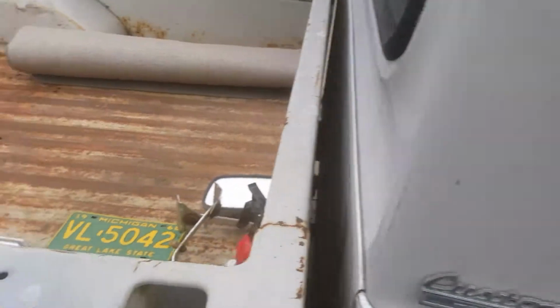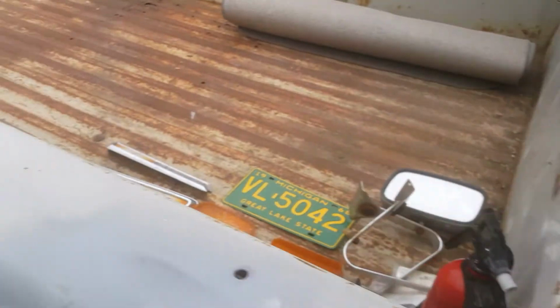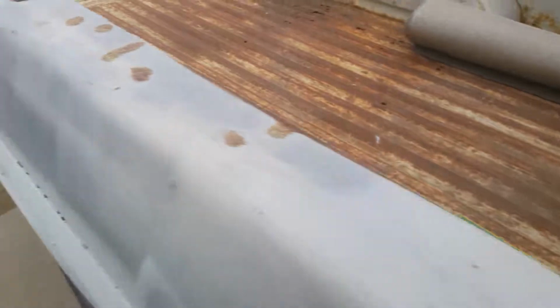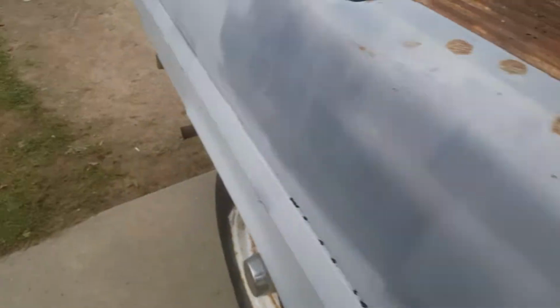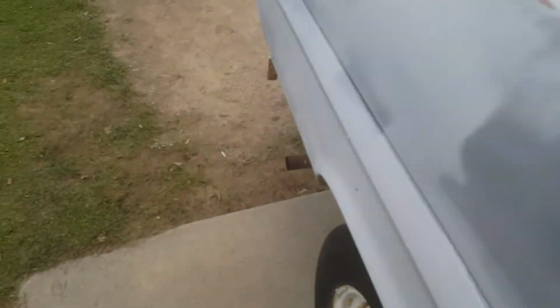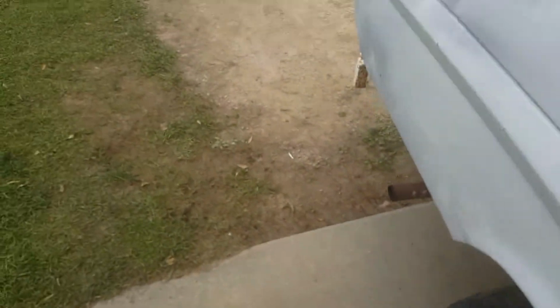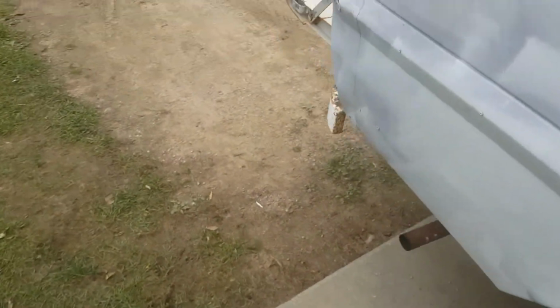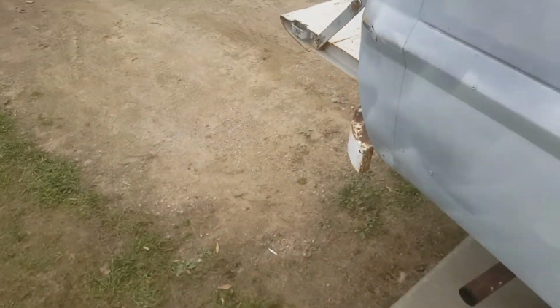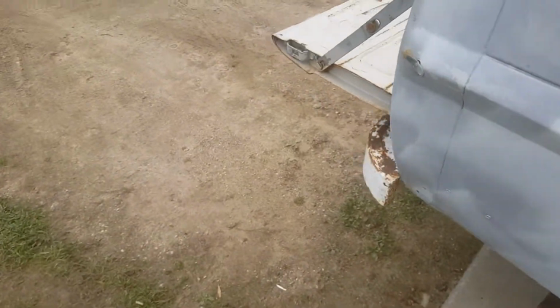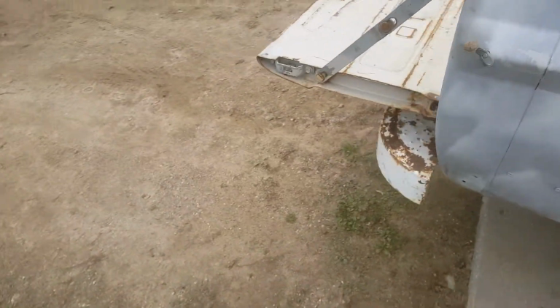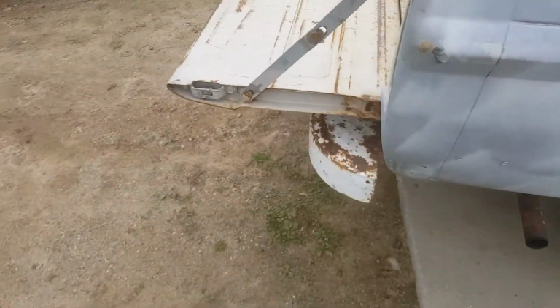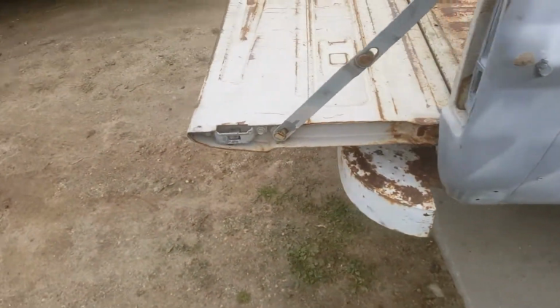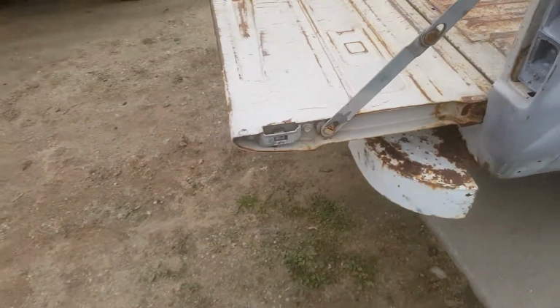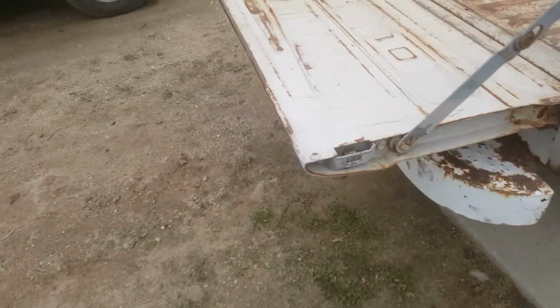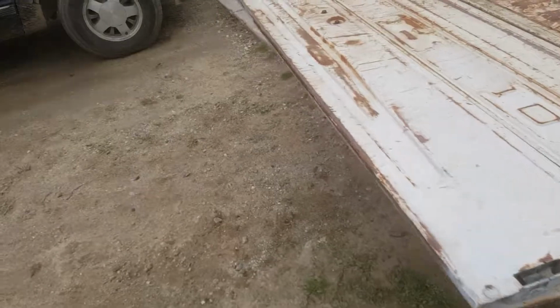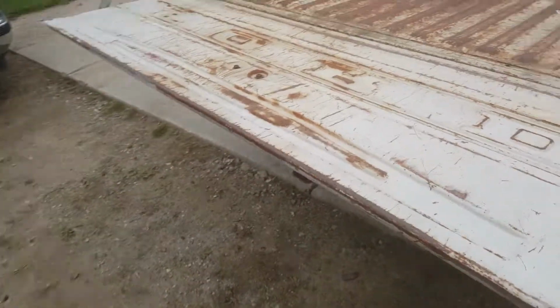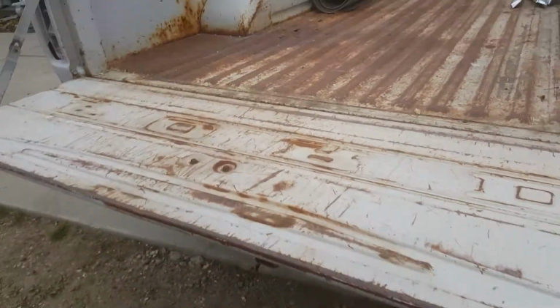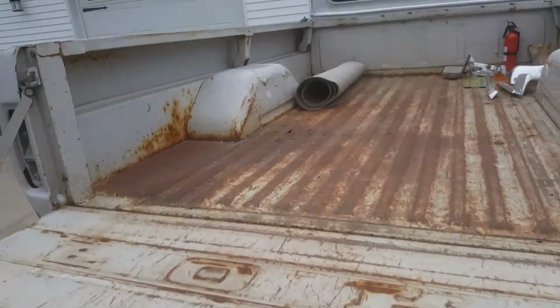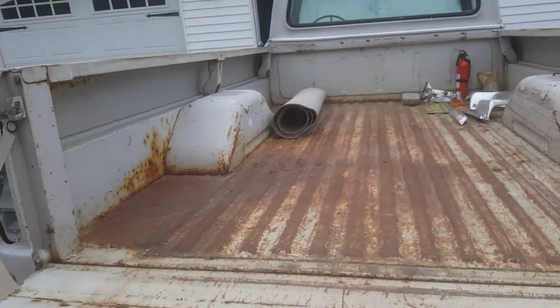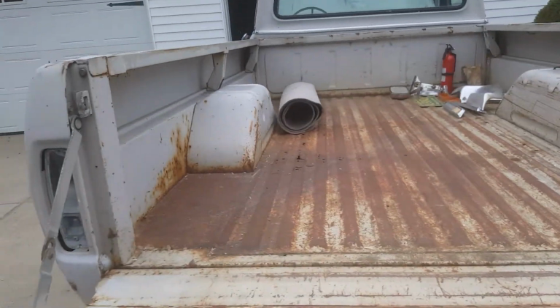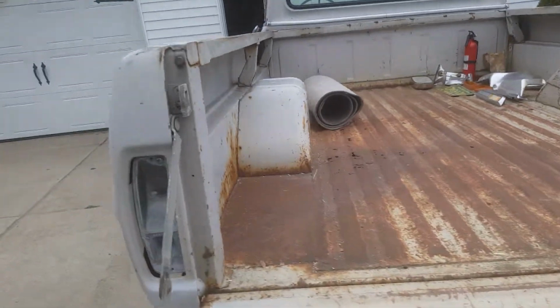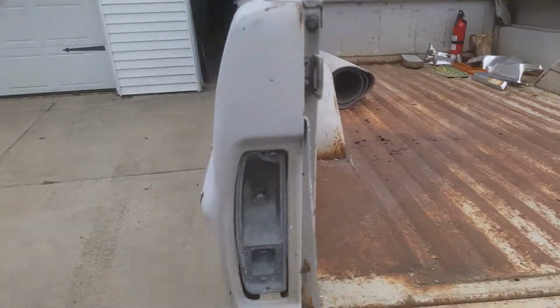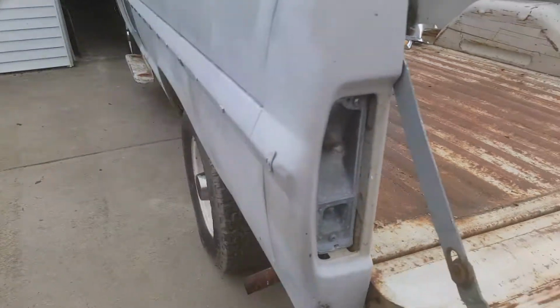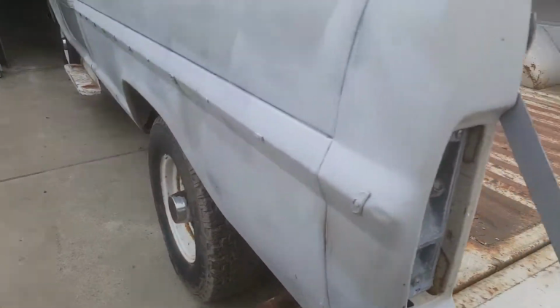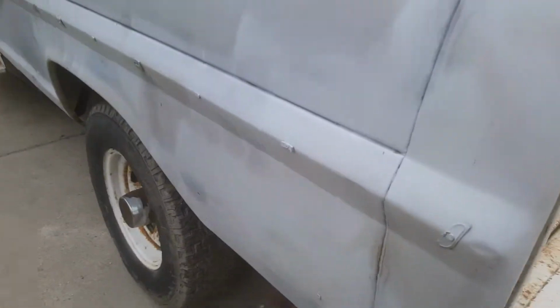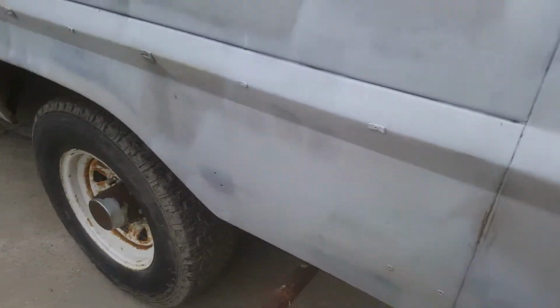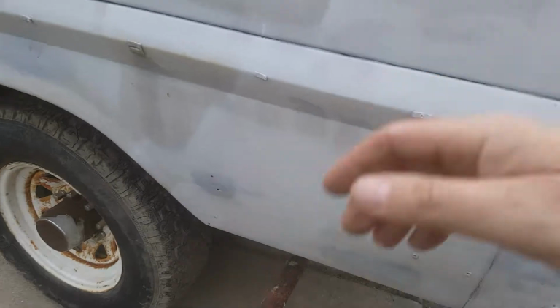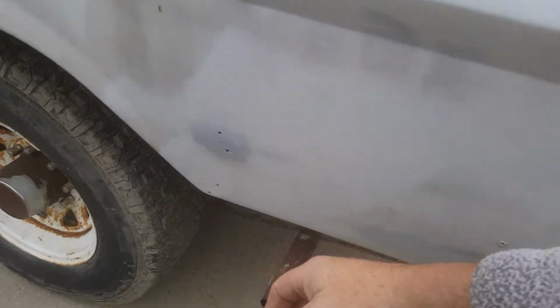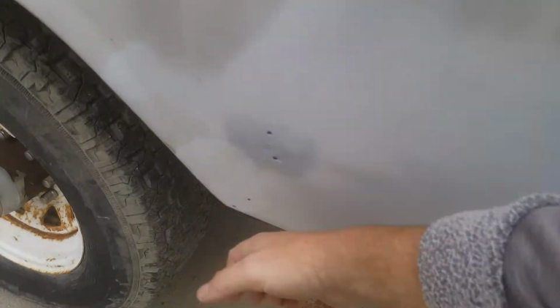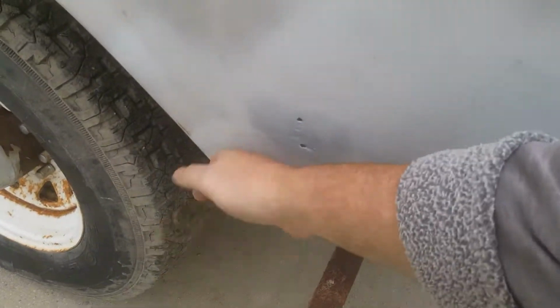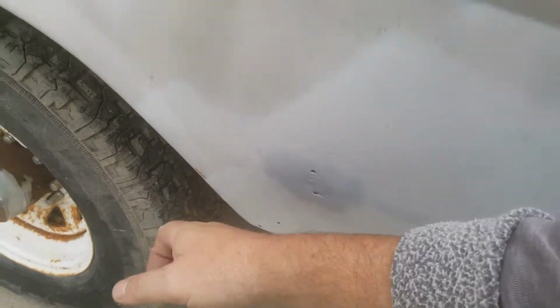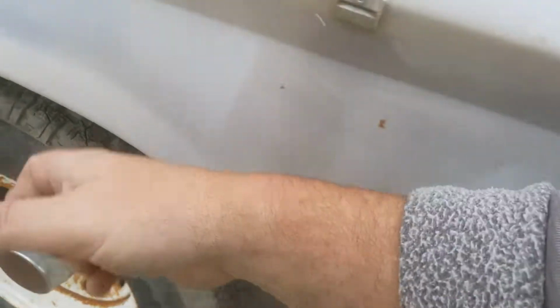Coming back around — it does have a newer dual exhaust on it. Like I said, they drove it up from Montana, and it is clean and all metal.